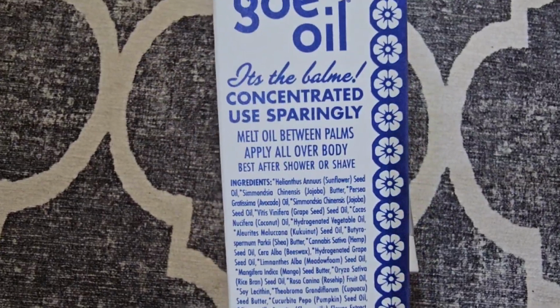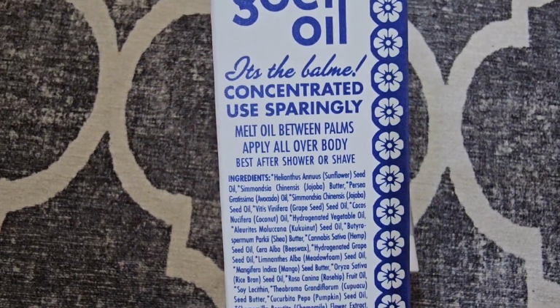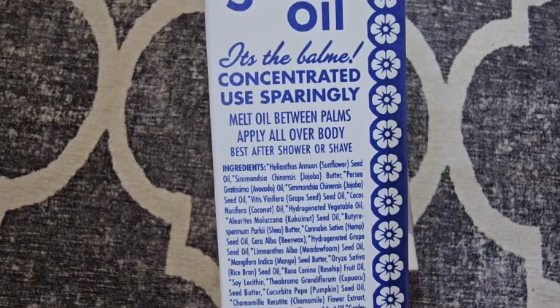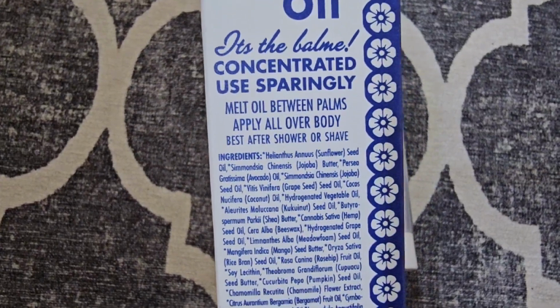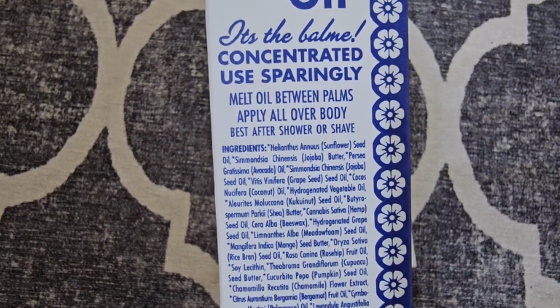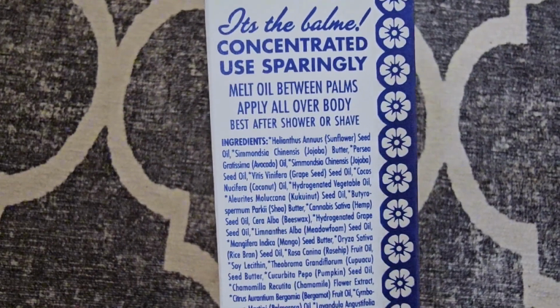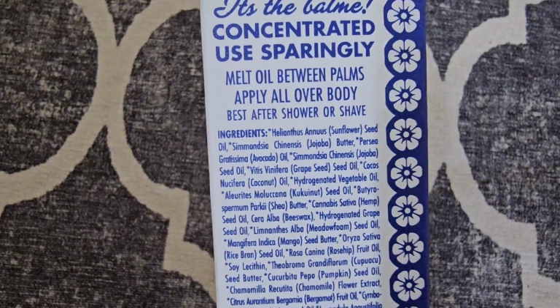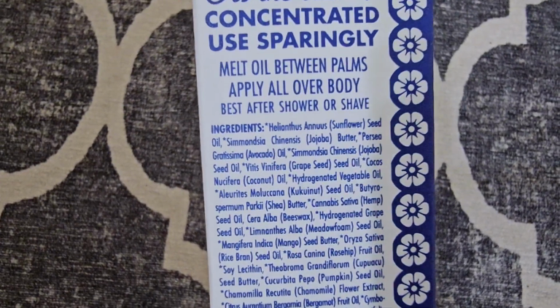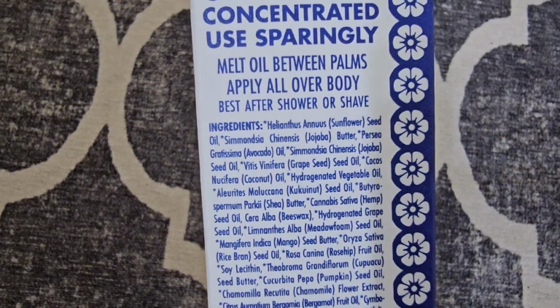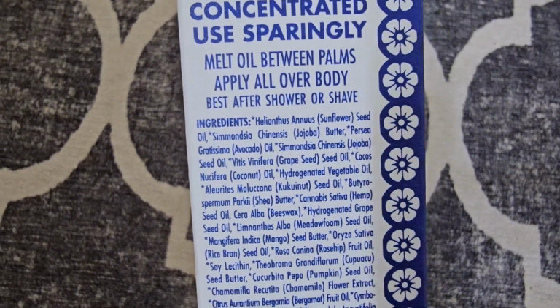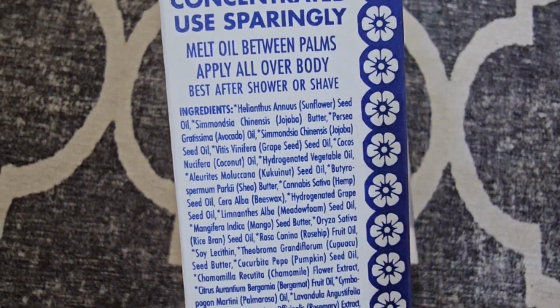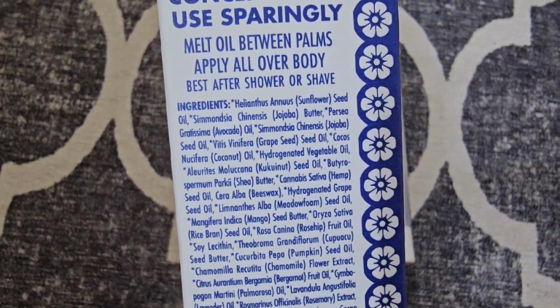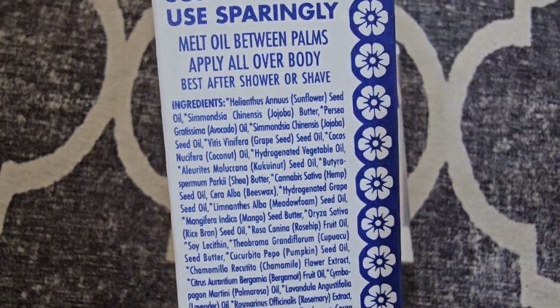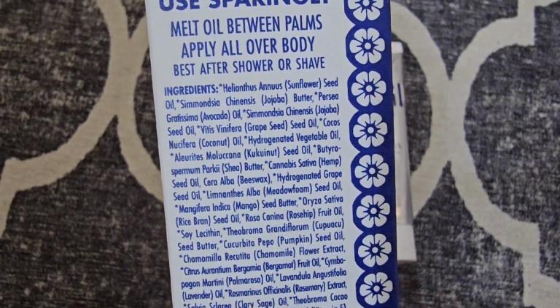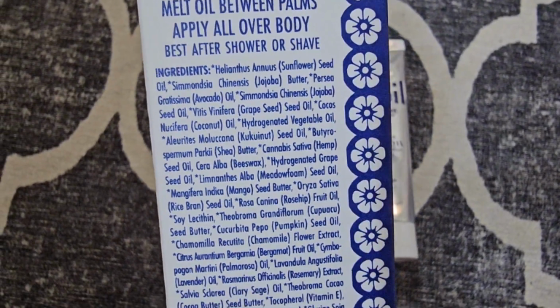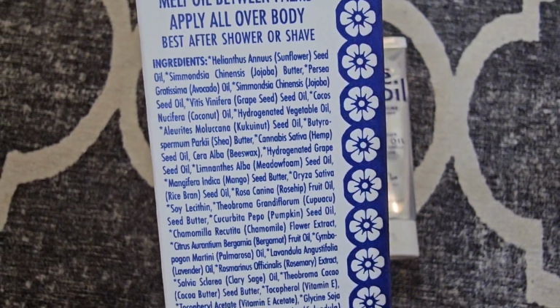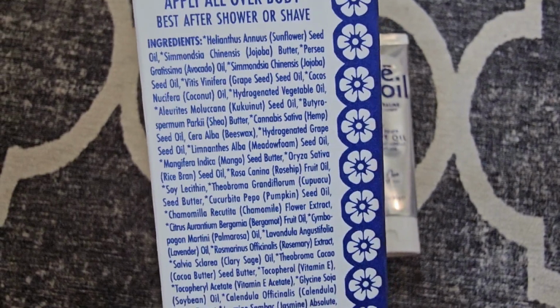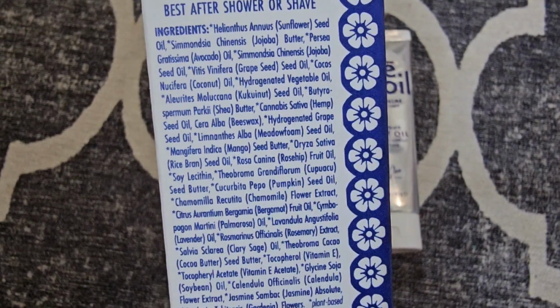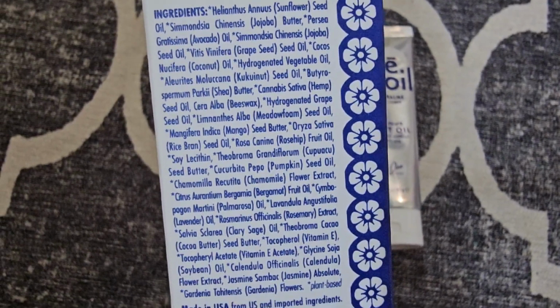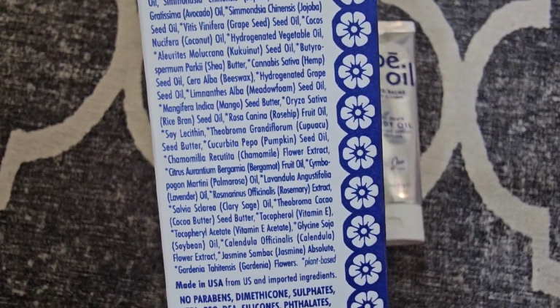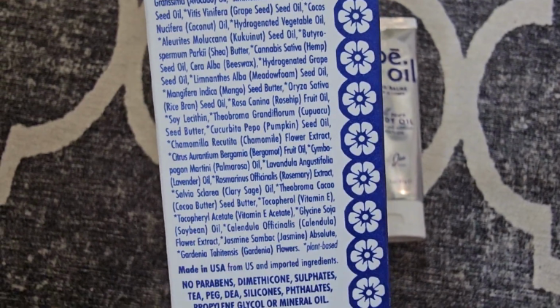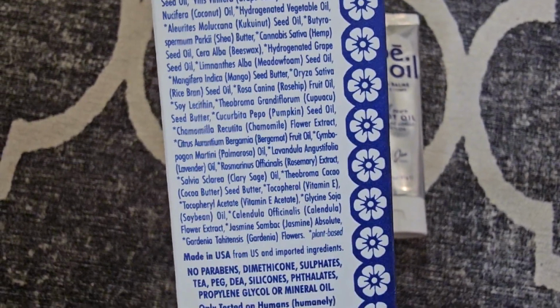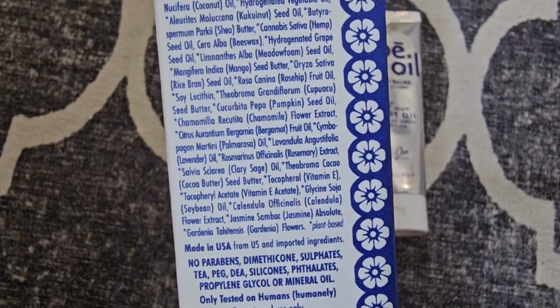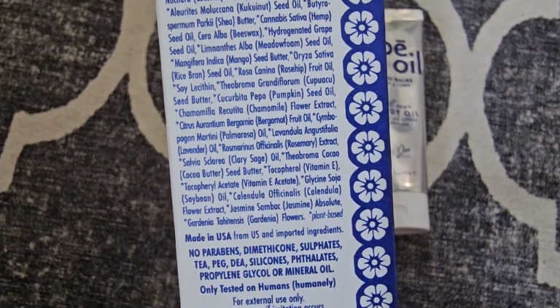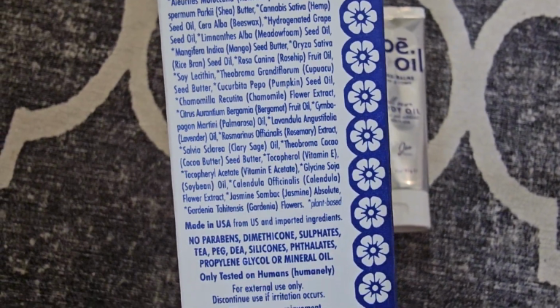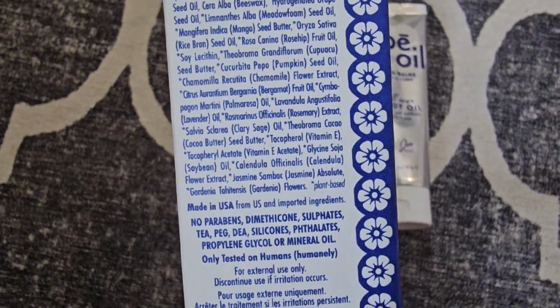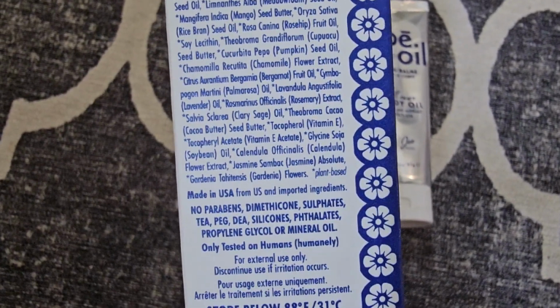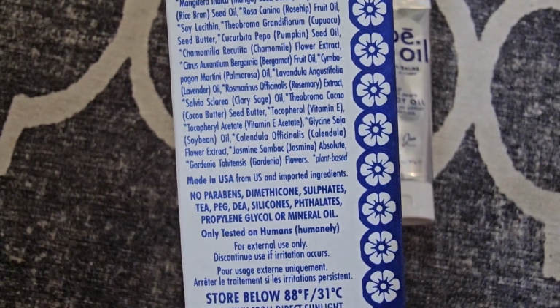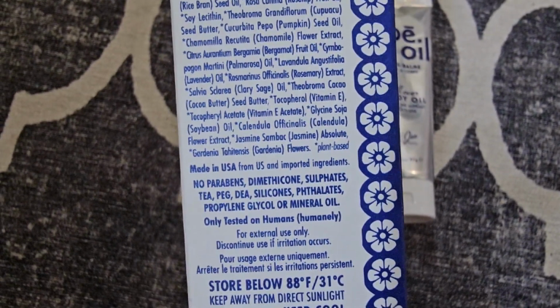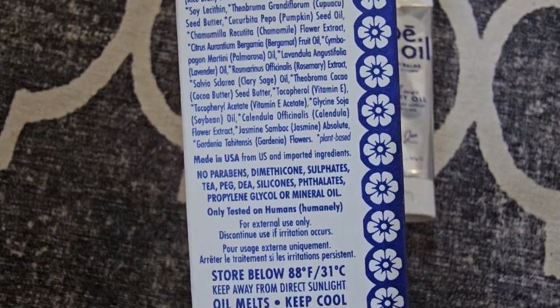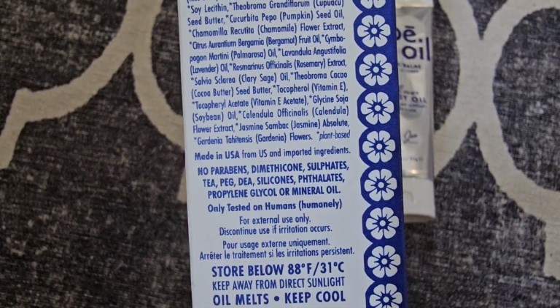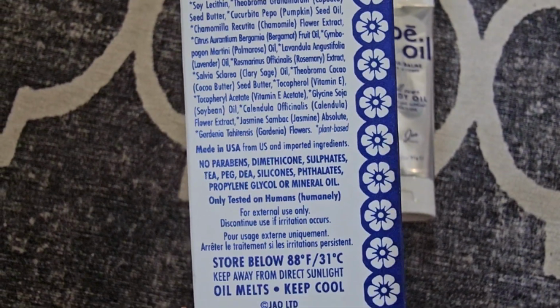It's got the pumpkin, the seed butters, it's rich in vitamins A, E, C, B, G, and the beta carotene, which is huge for summer.